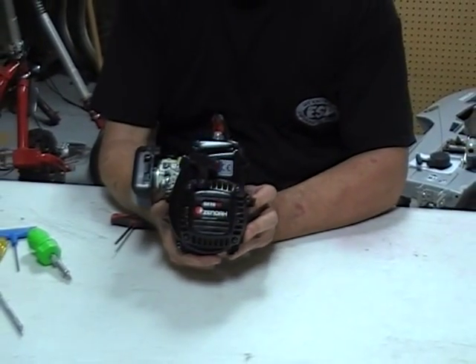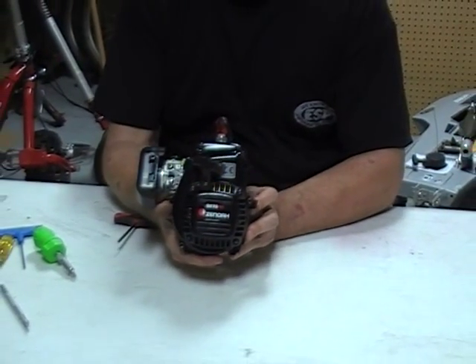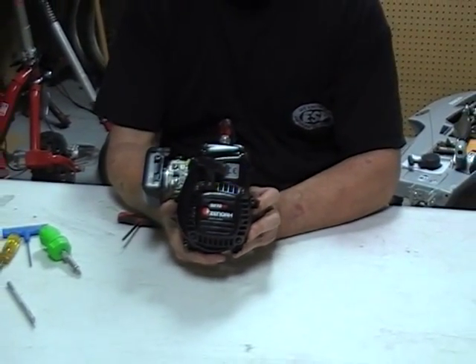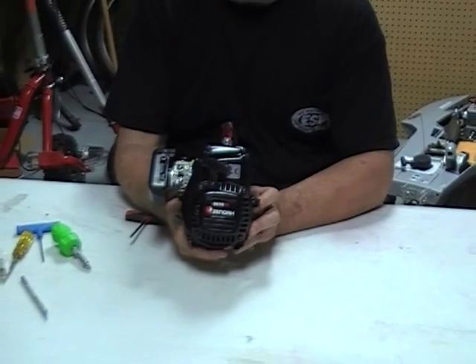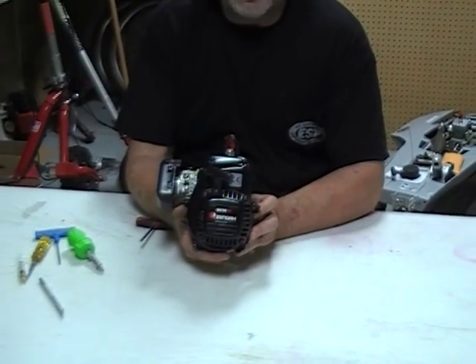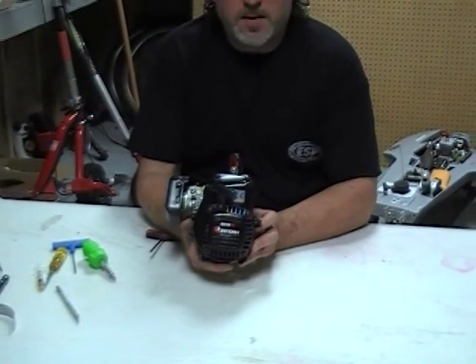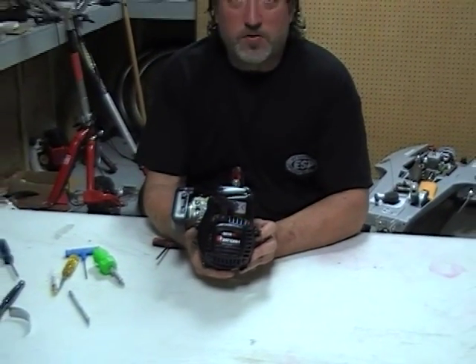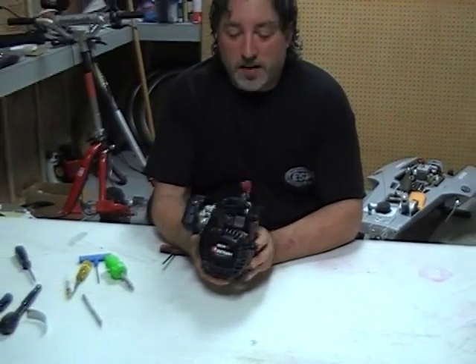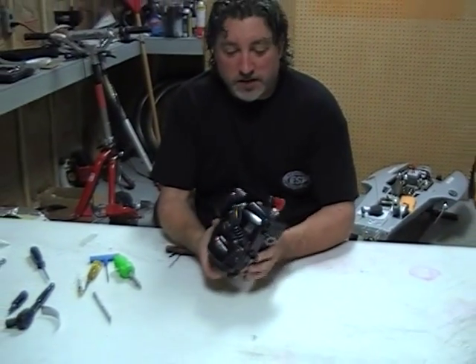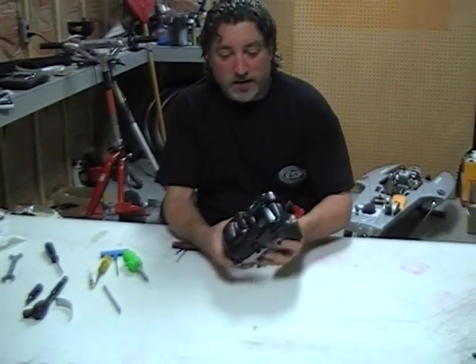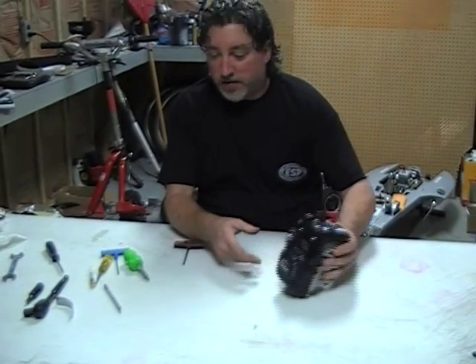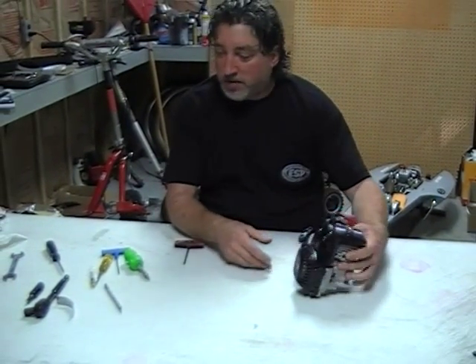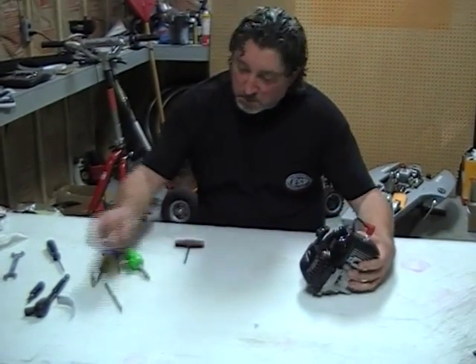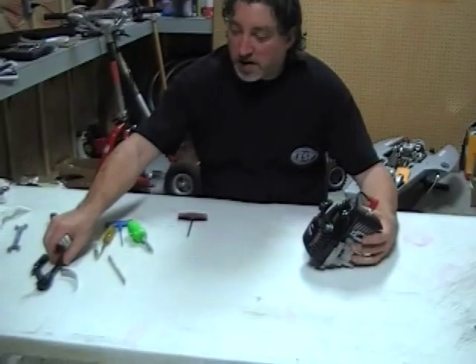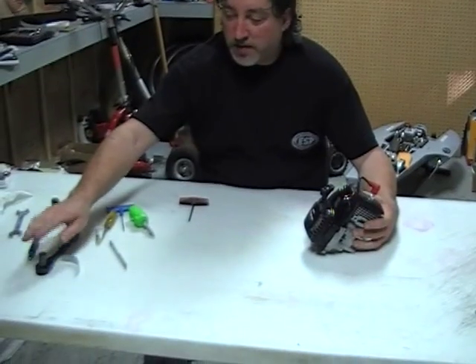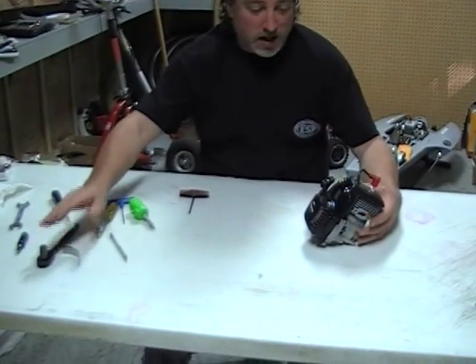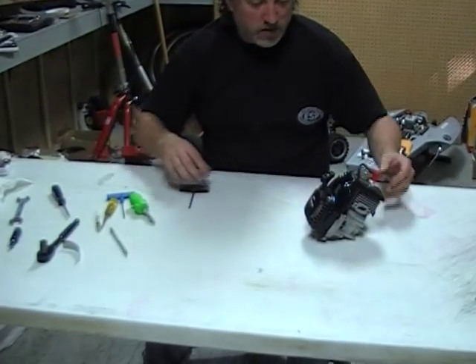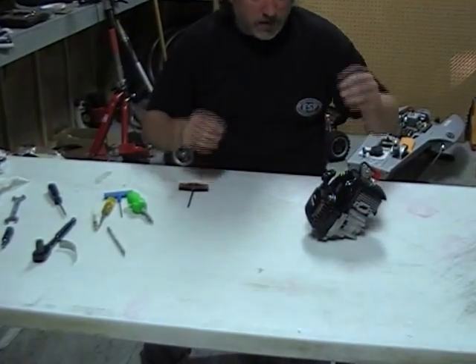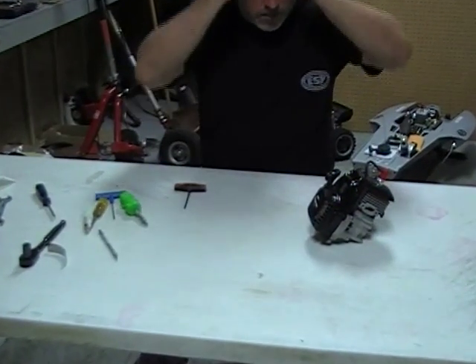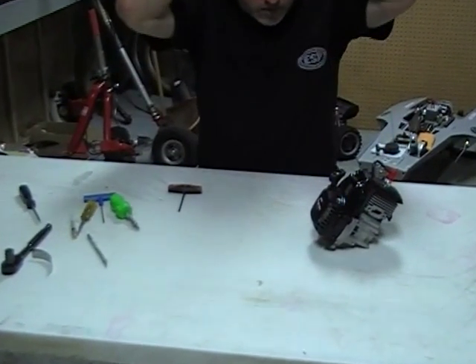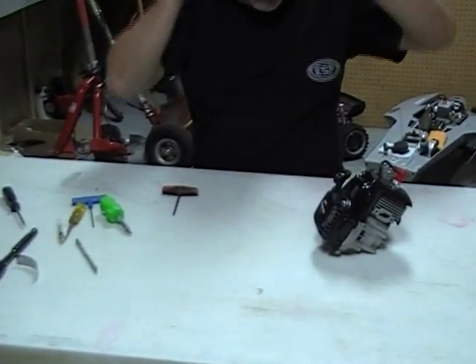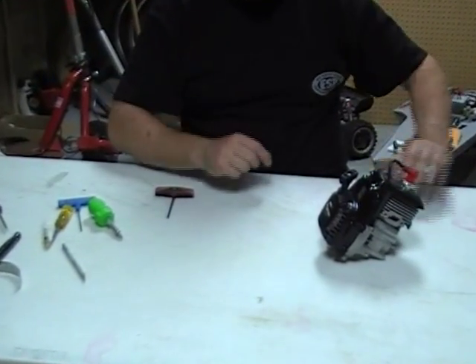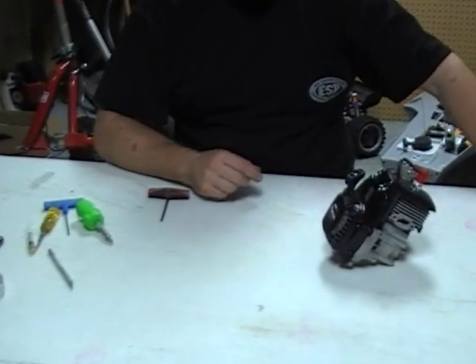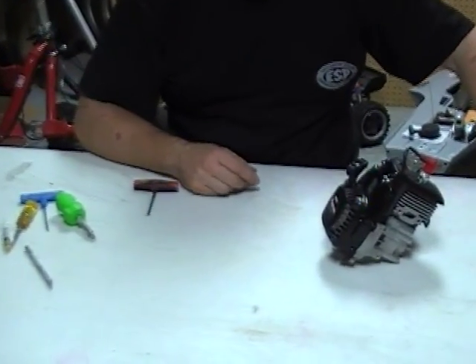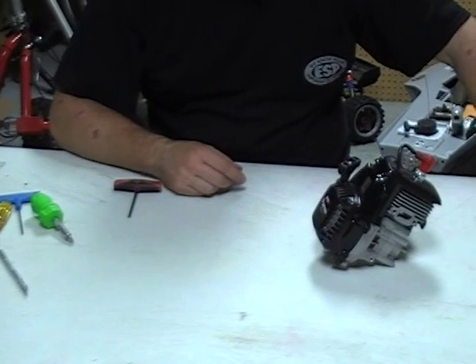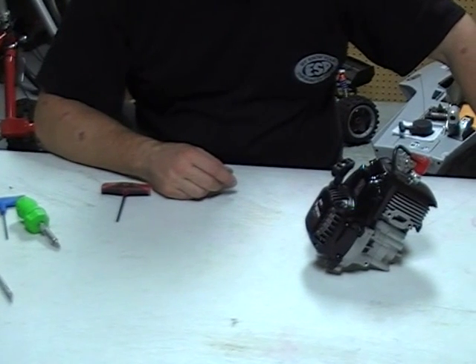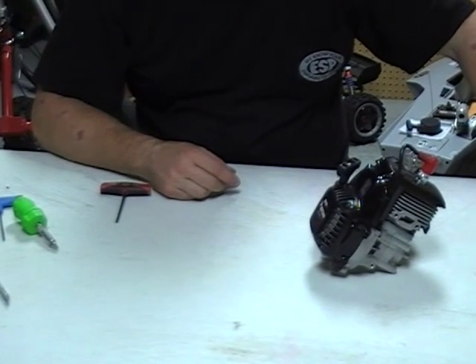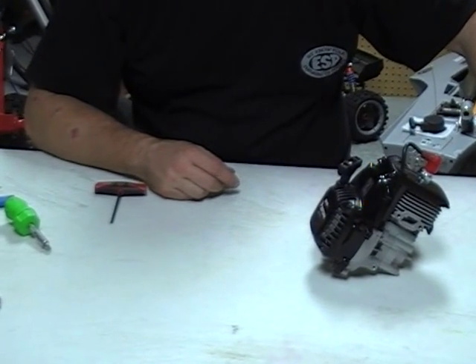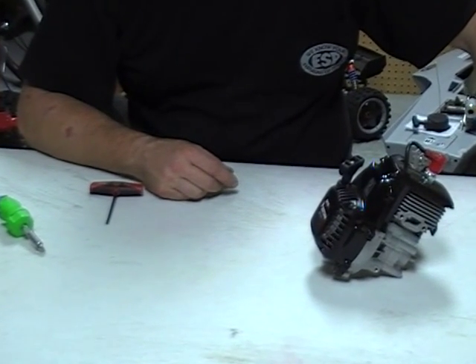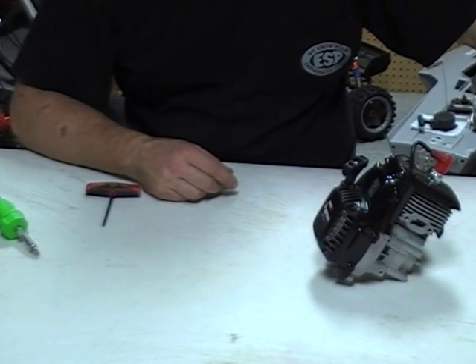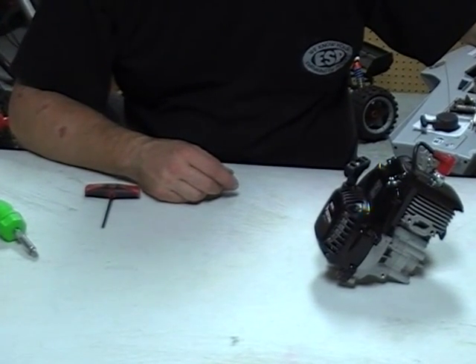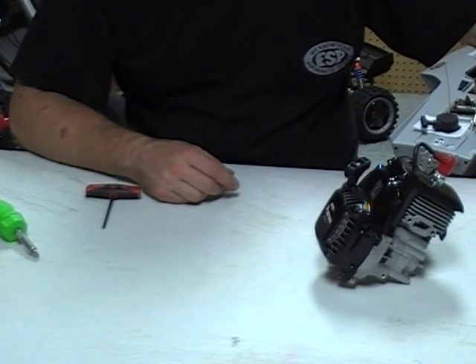And there's your assembled G270. Most of the other engines are very similar — maybe you need a different socket for a couple of nuts or bolts, but that's about it. Otherwise, that's it in a nutshell. Thanks, folks.